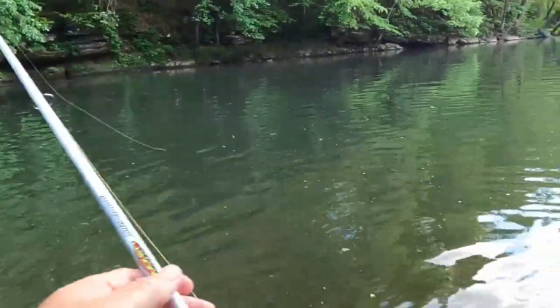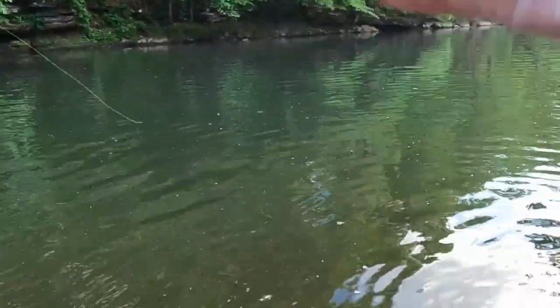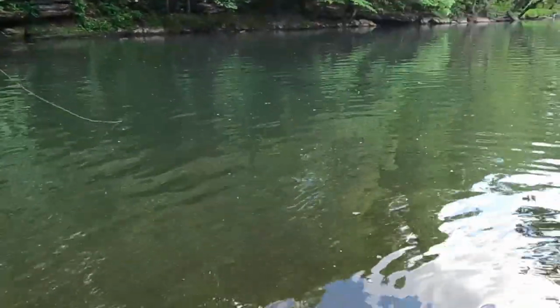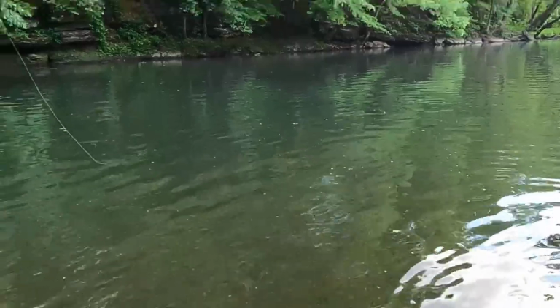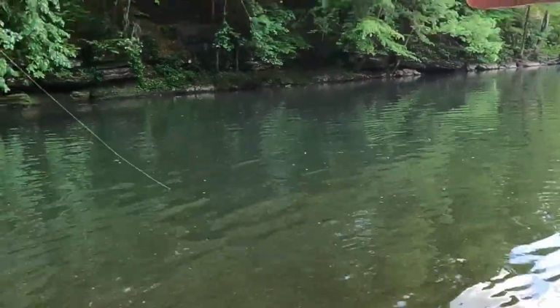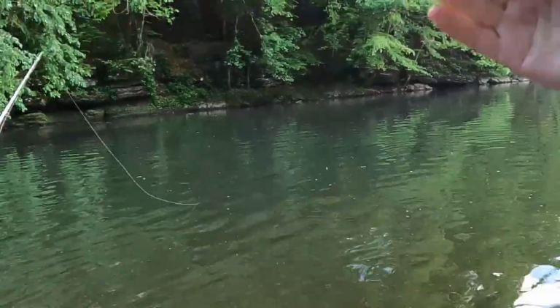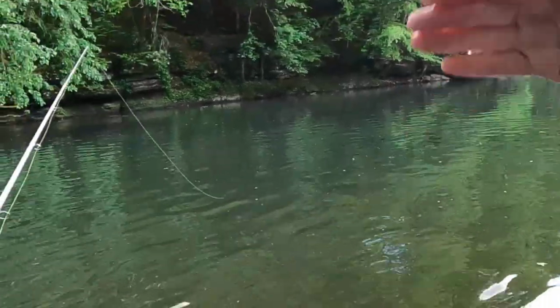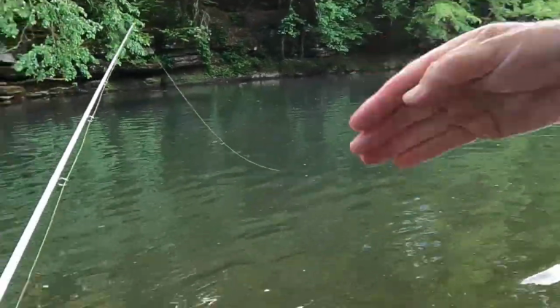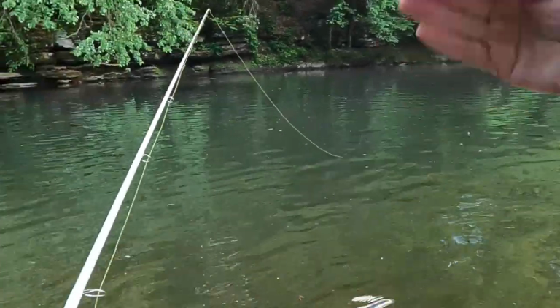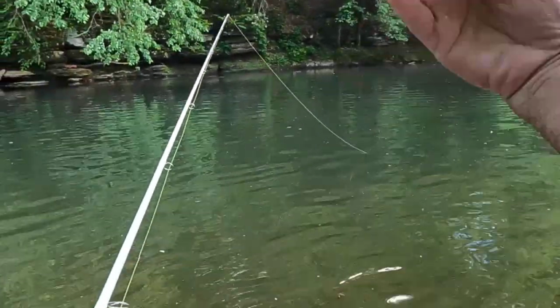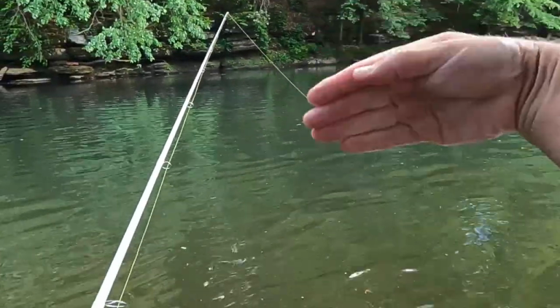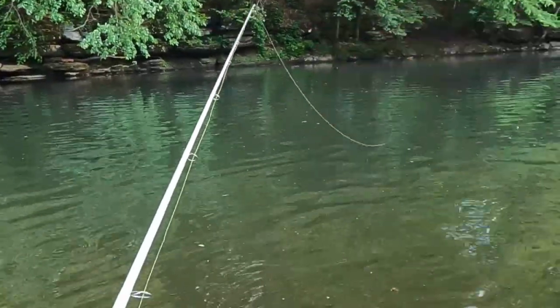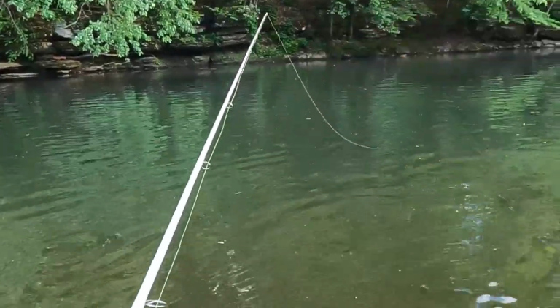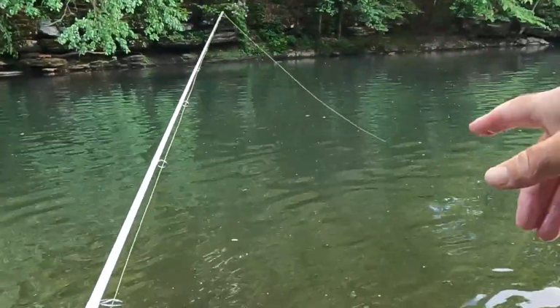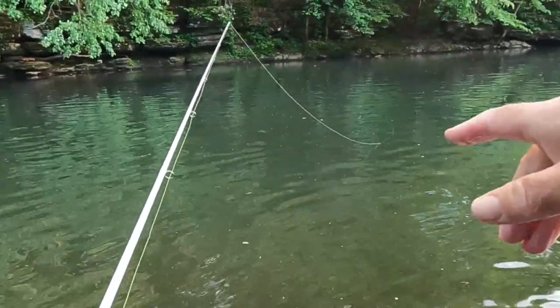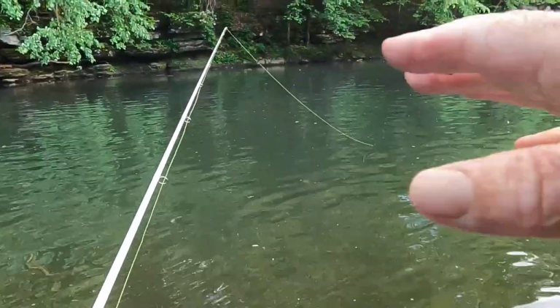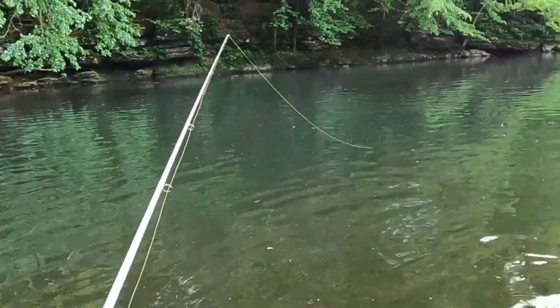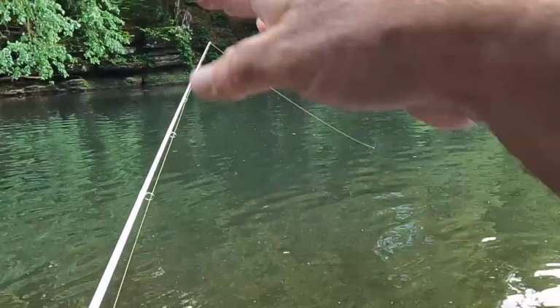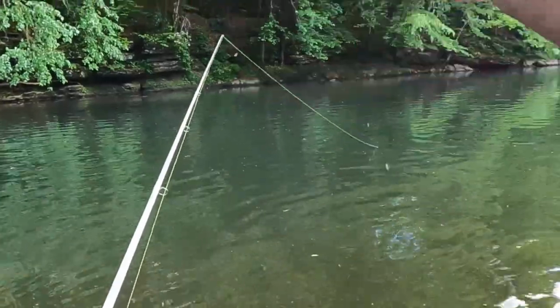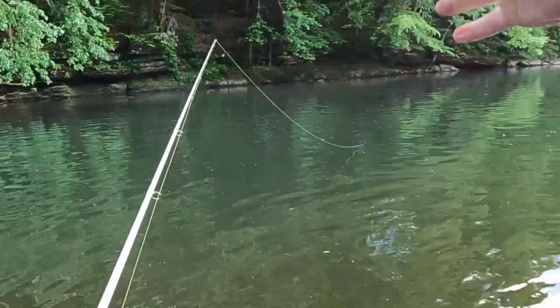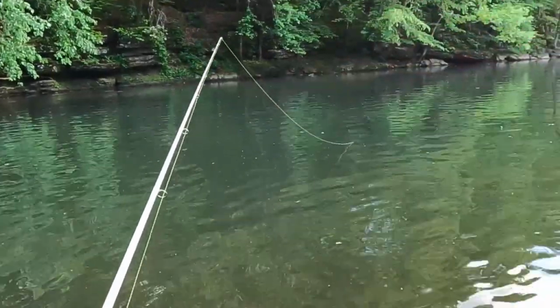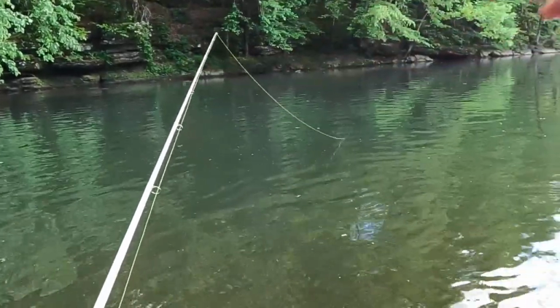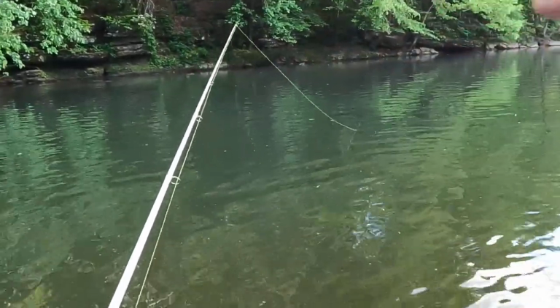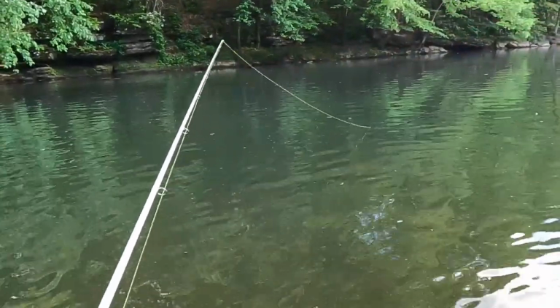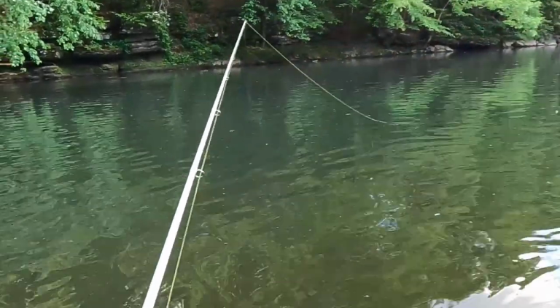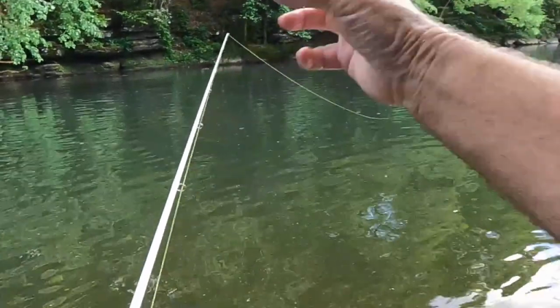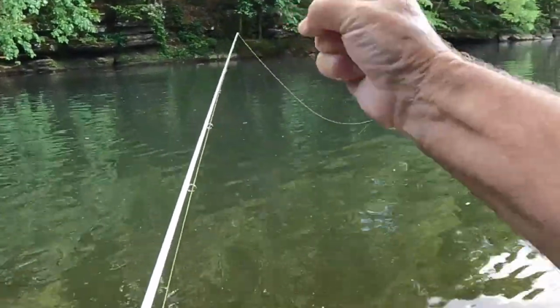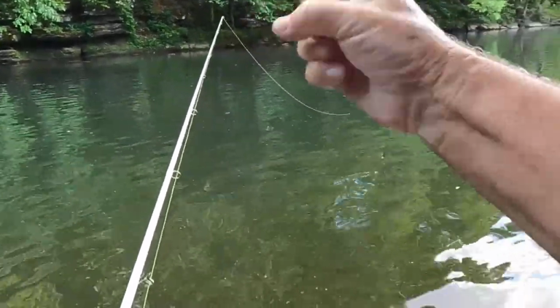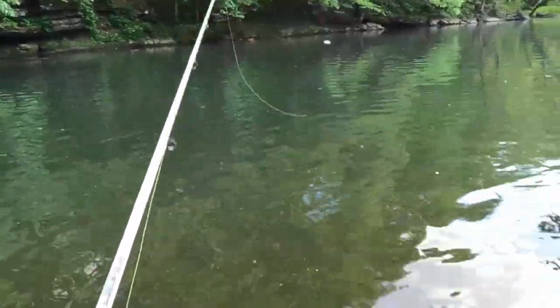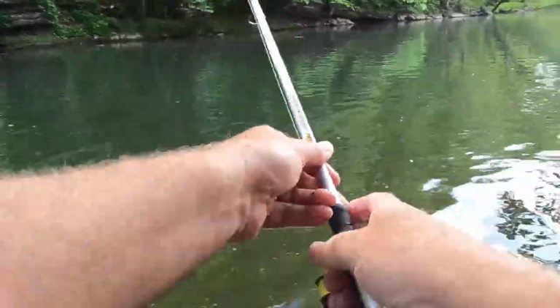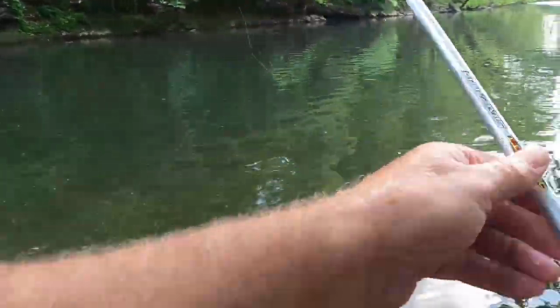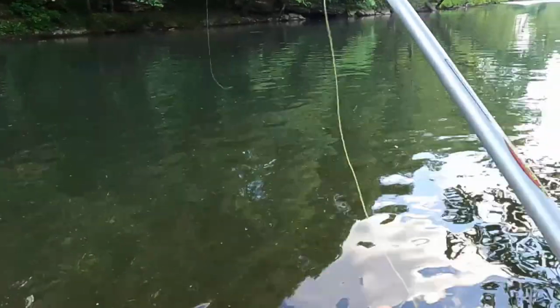Them smallmouth are gonna be laying with their nose right there in the current, hid behind a rock. That old minnow's gonna come floating down through there, around that rock, and that smallmouth is just gonna run out there and grab it. That's what it's all about.